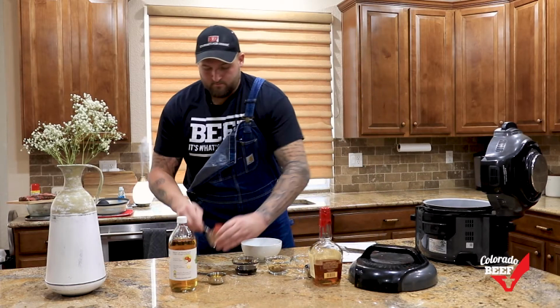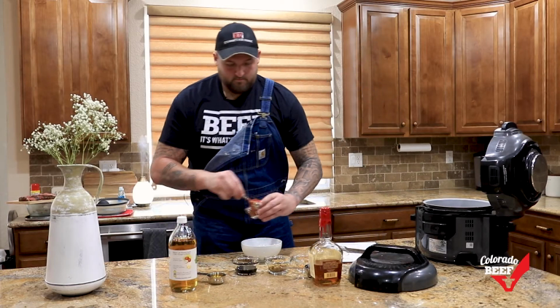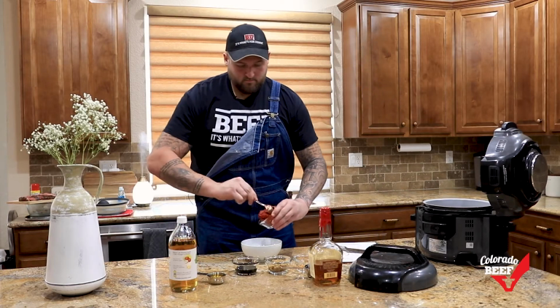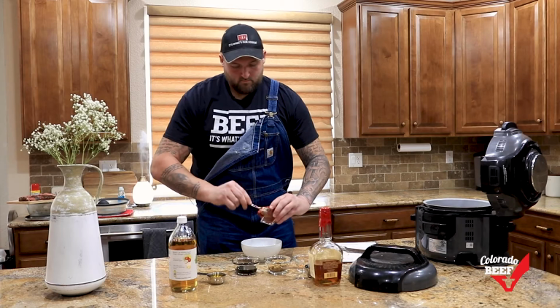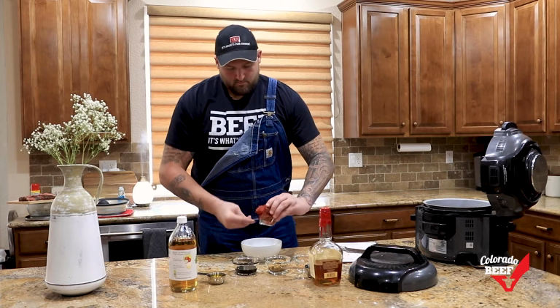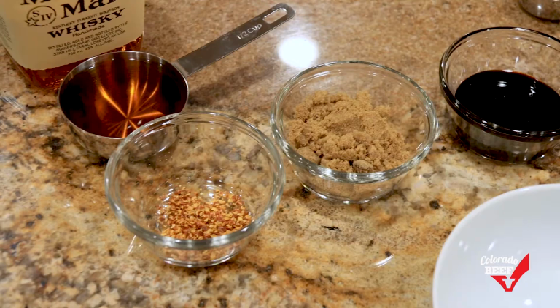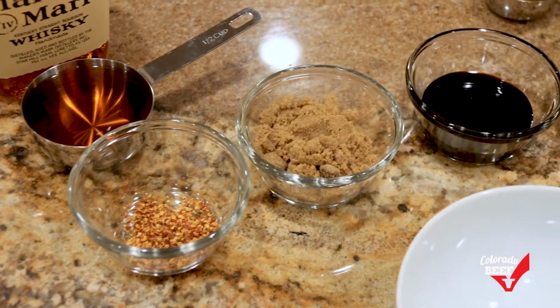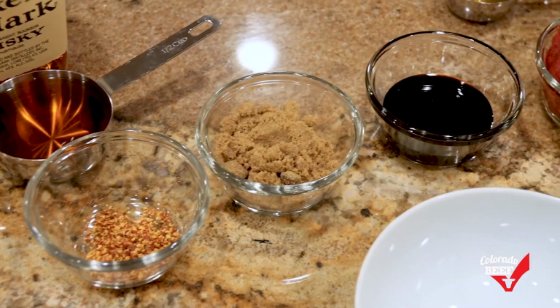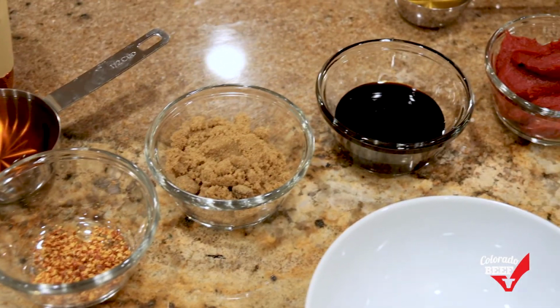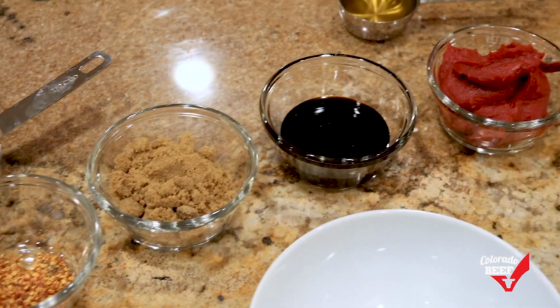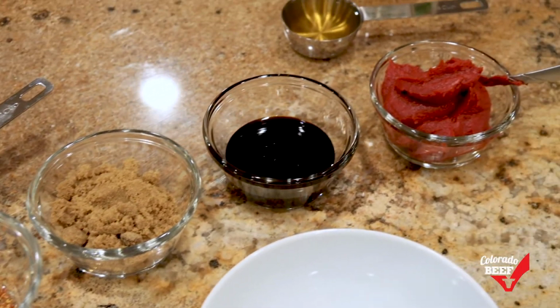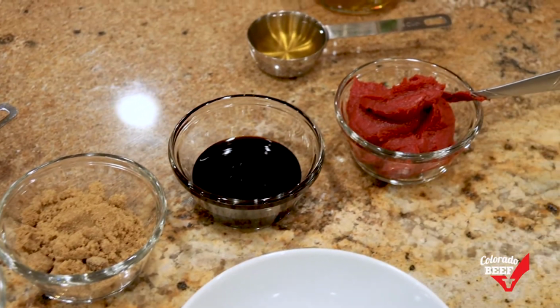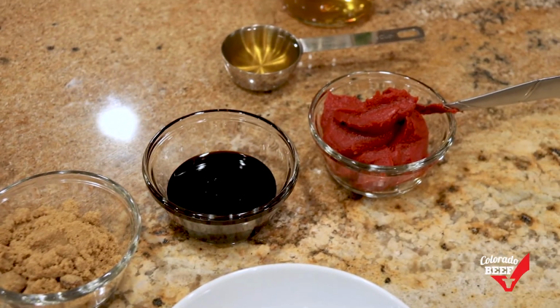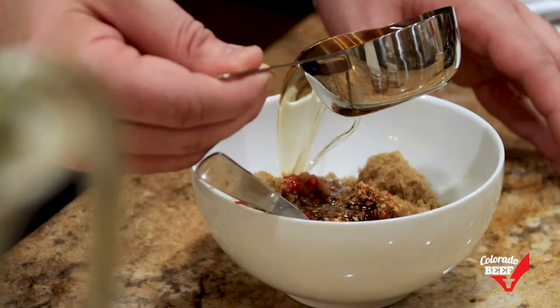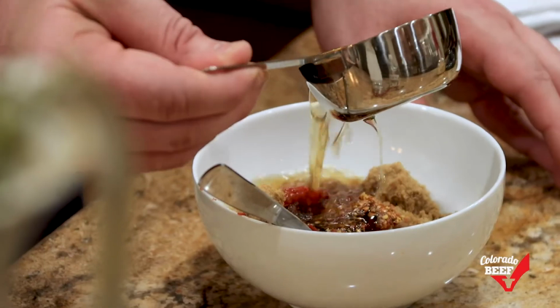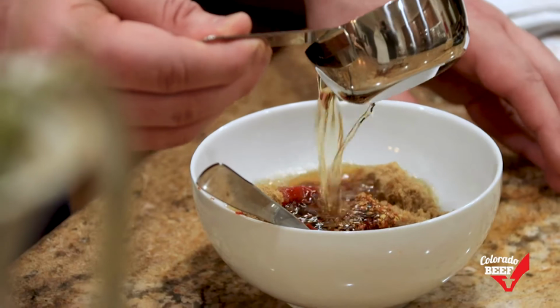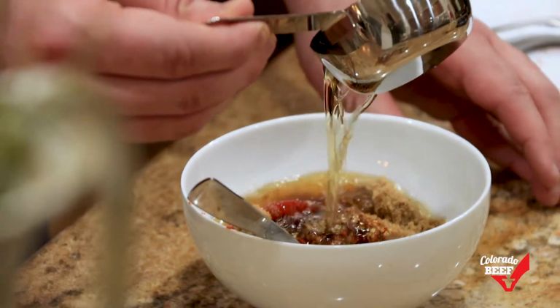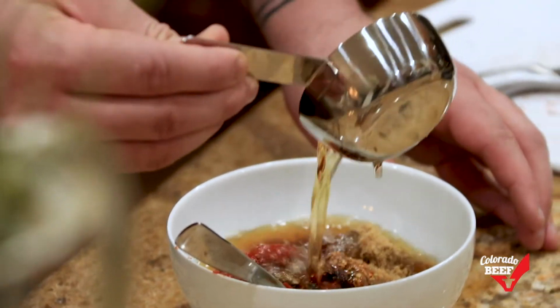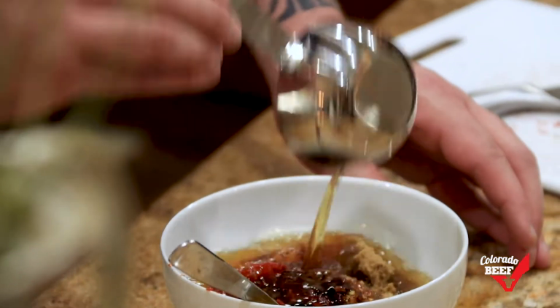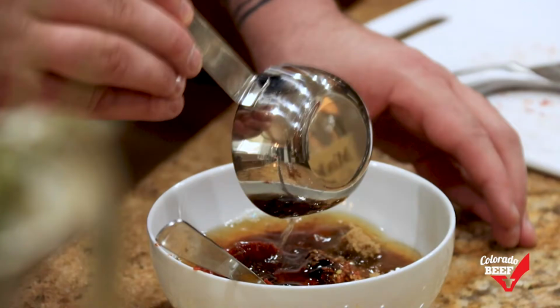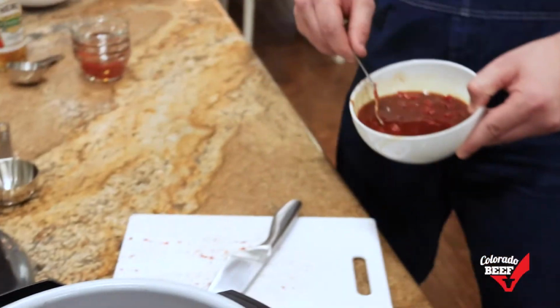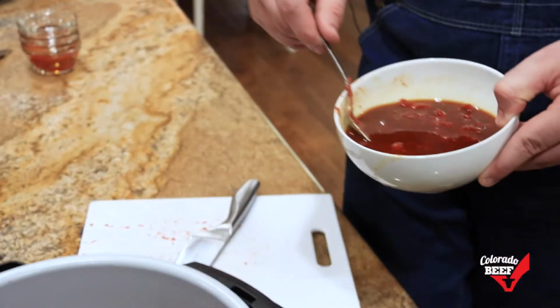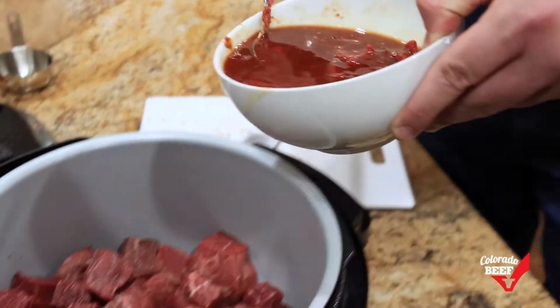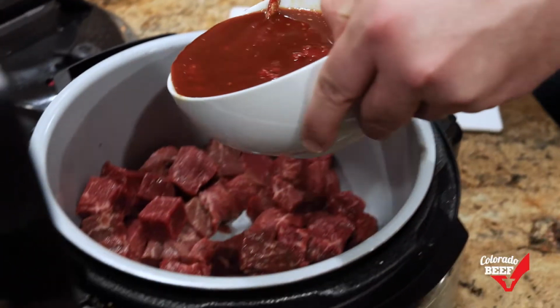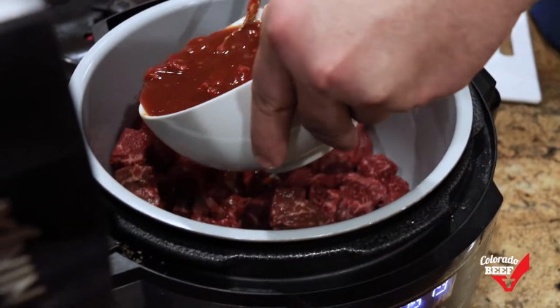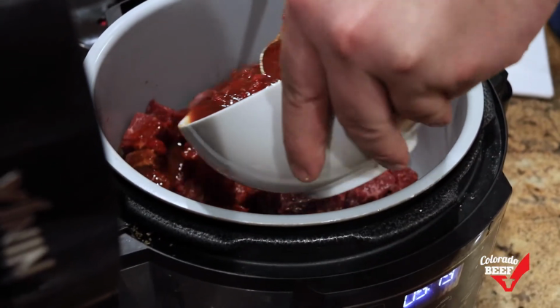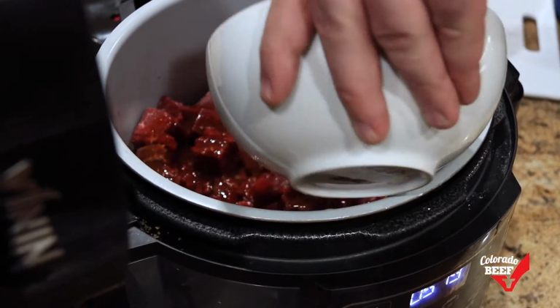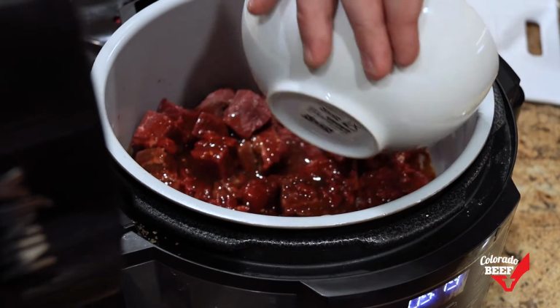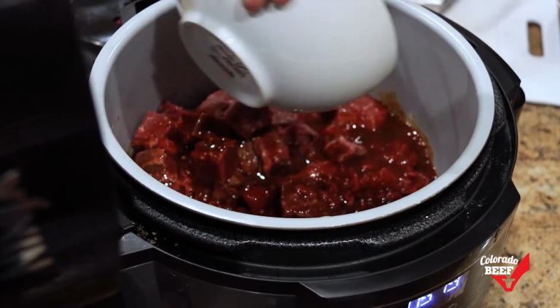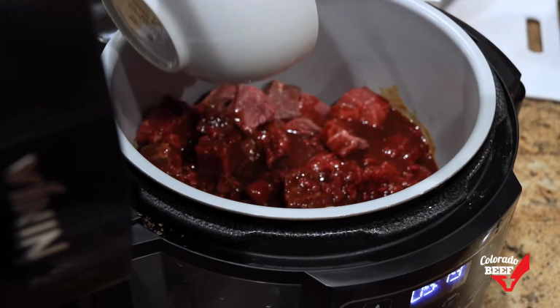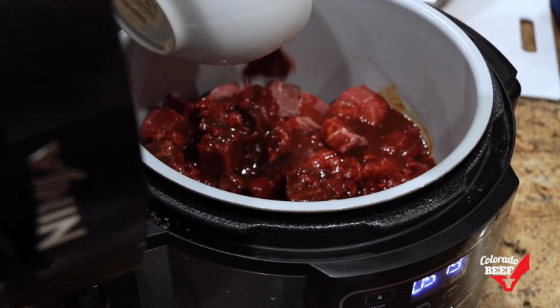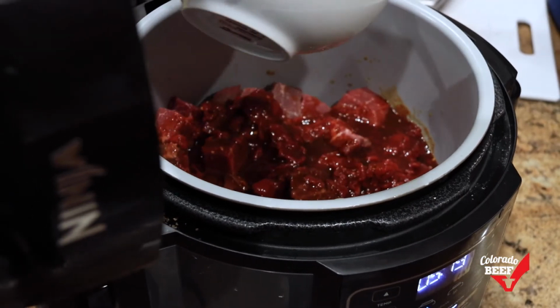I'll walk you through it. Add the beef, combine some whiskey, vinegar, tomato paste, brown sugar, molasses, salt and pepper, and pour it over the roast. Throw the lid on and cook on low all day. Remember, low and slow.